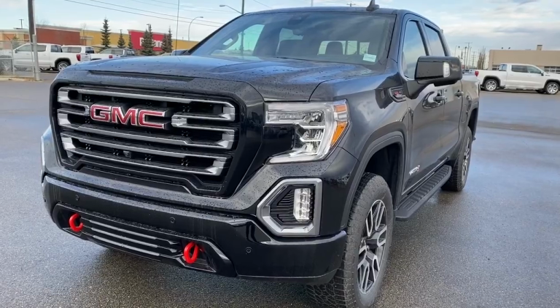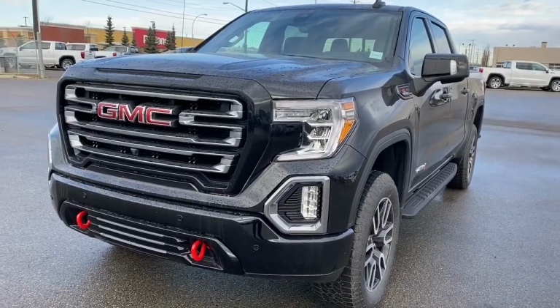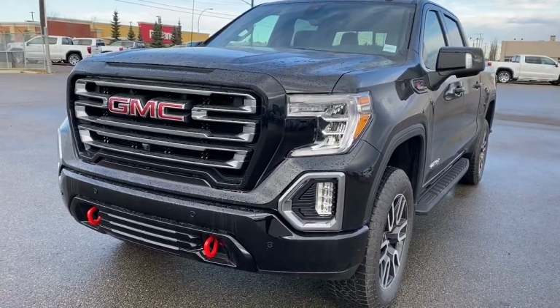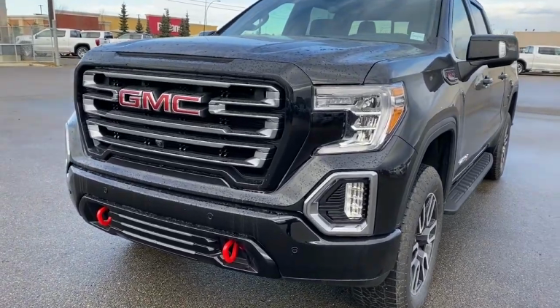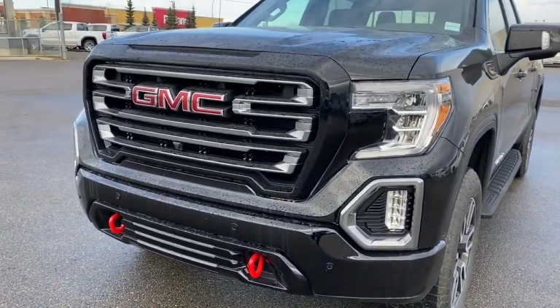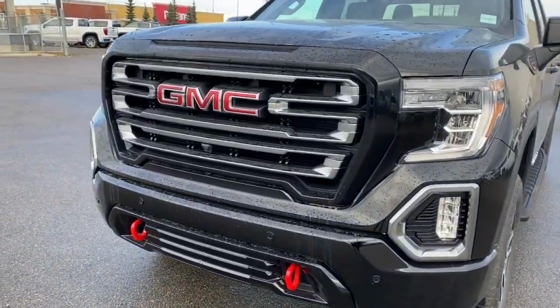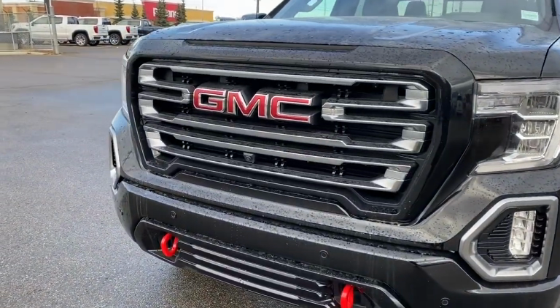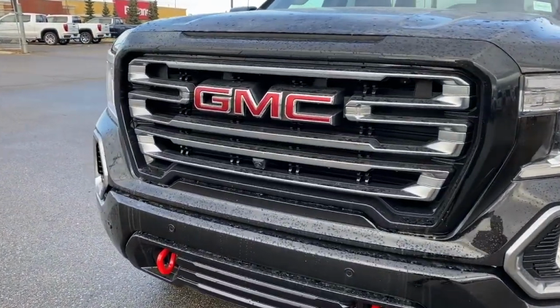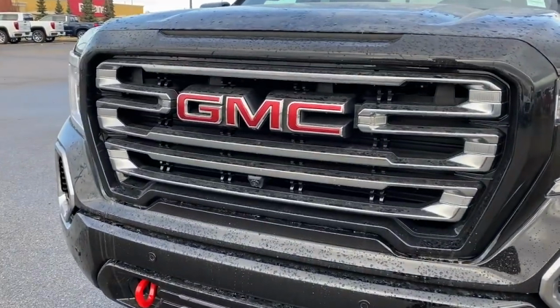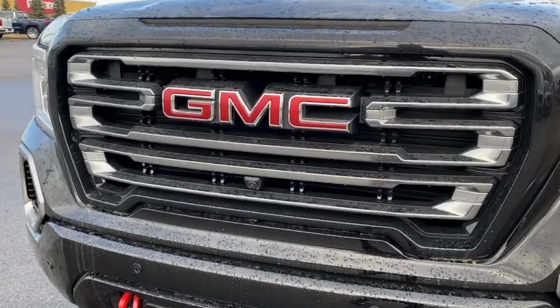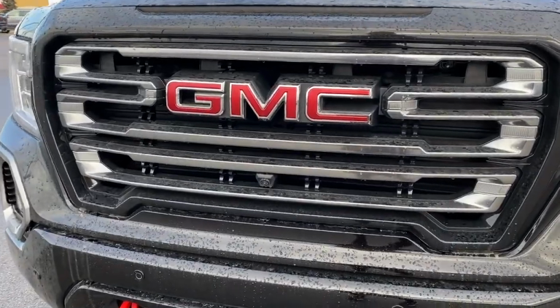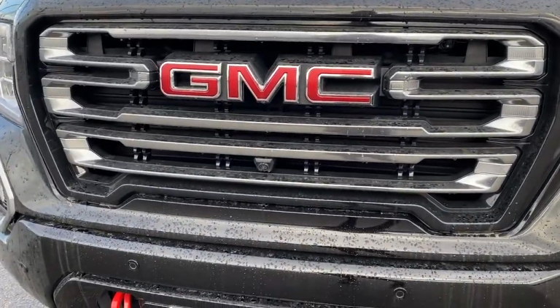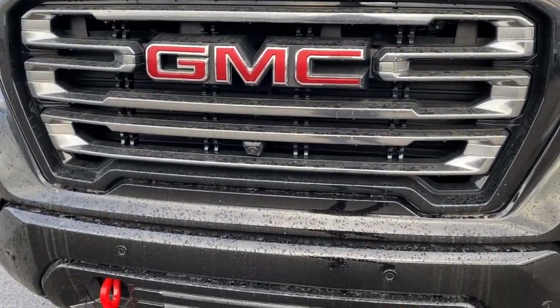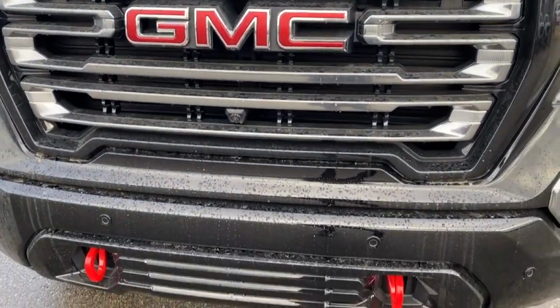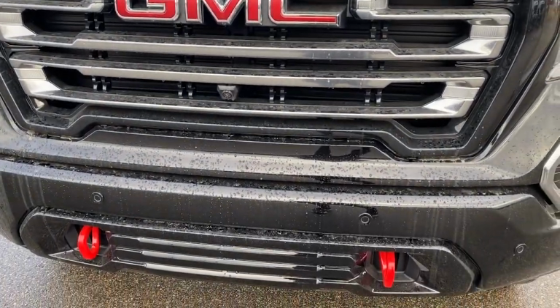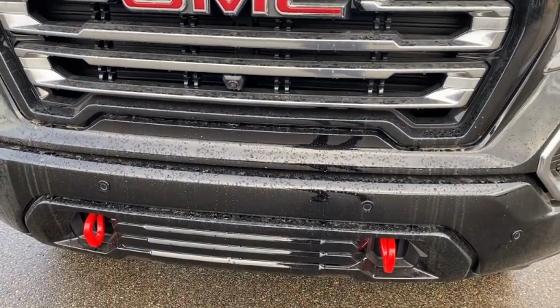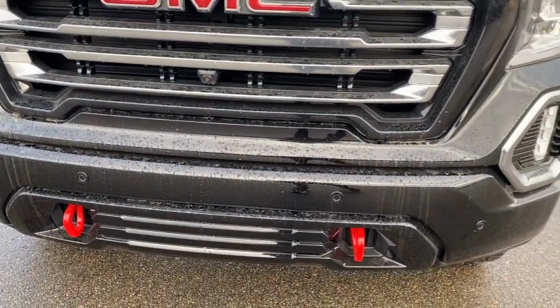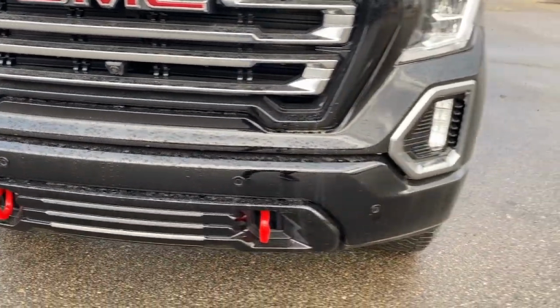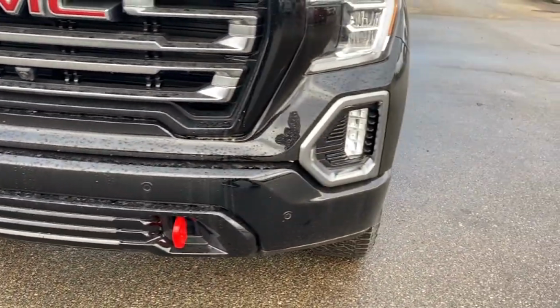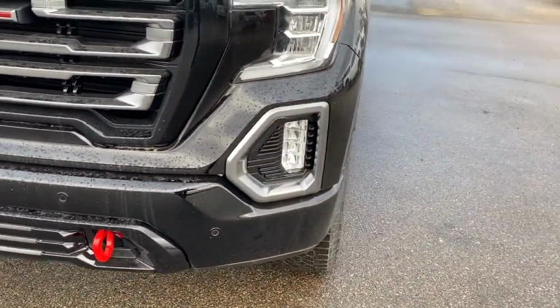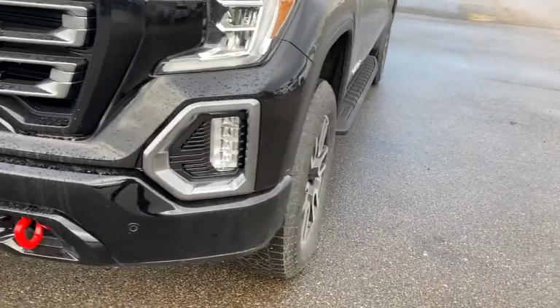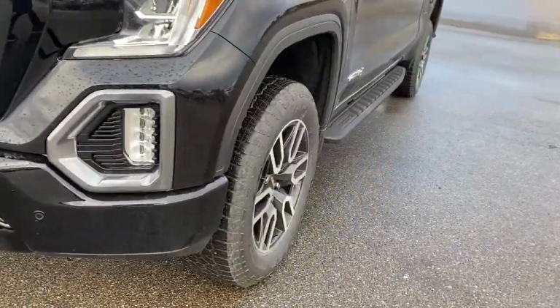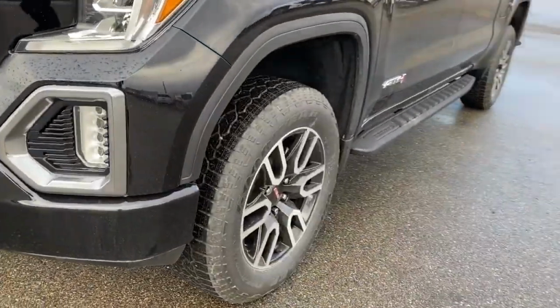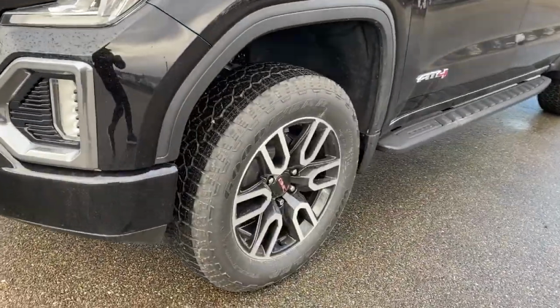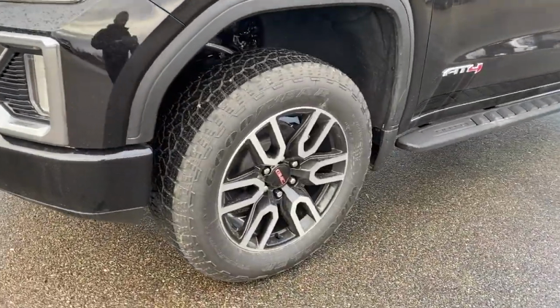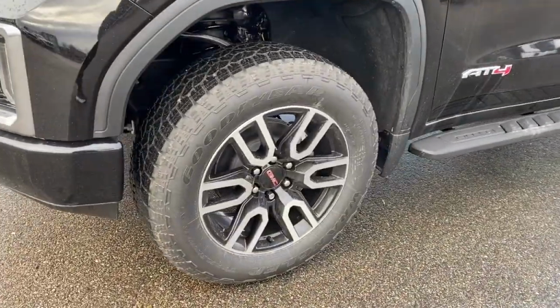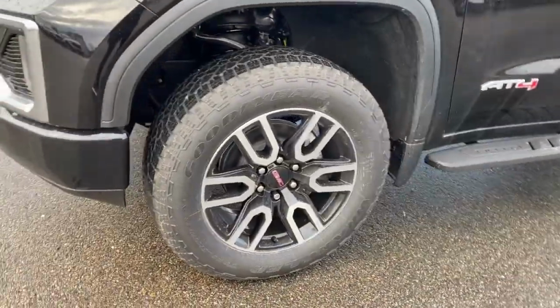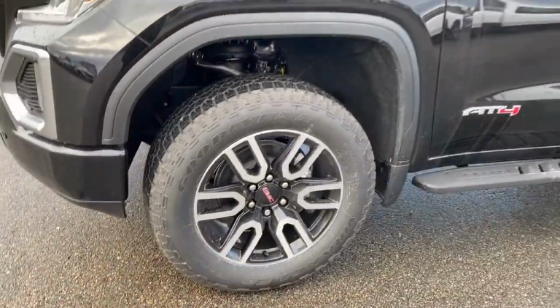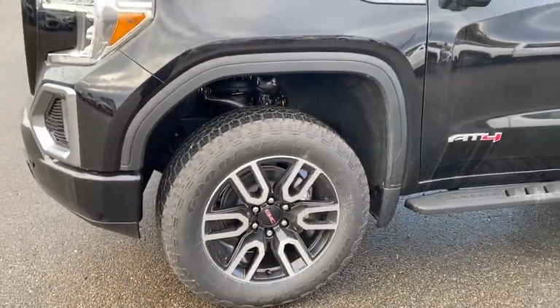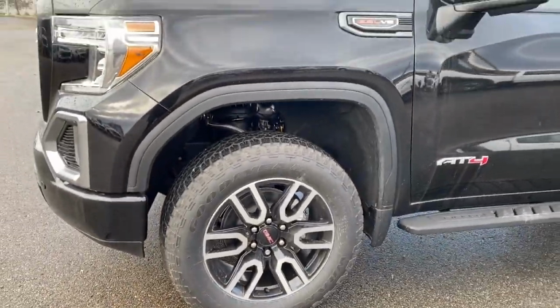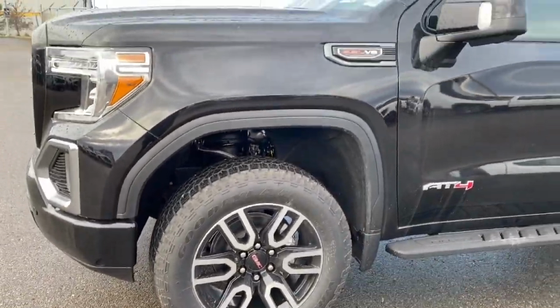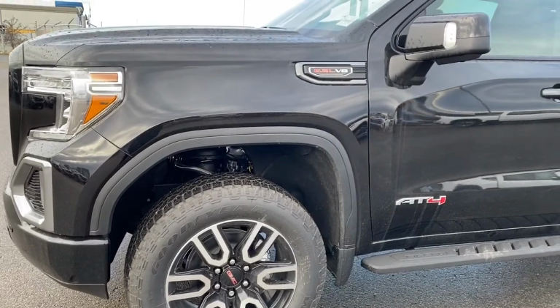At the front of the AT4, we've got the painted grille surround and bumper. Embedded in the grille is our front camera. Thread tow hooks, fog lights, 20-inch aluminum wheels, and a 6.2-liter V8 engine under the hood.